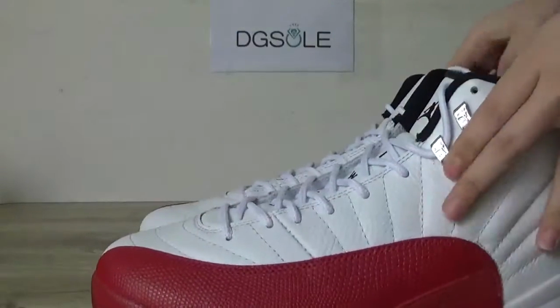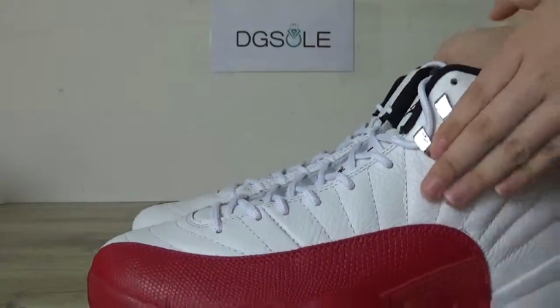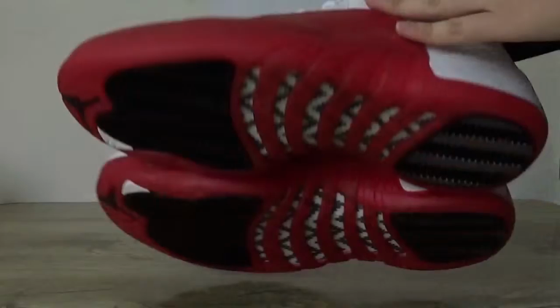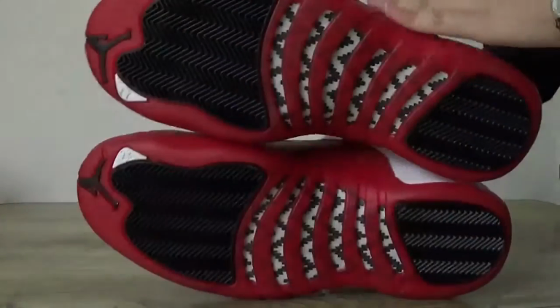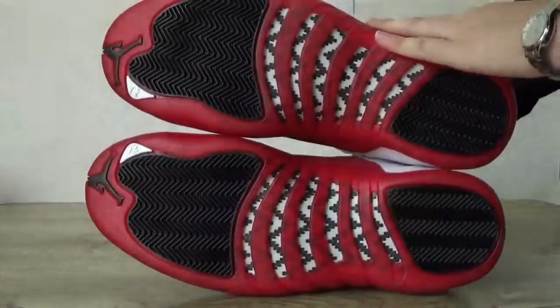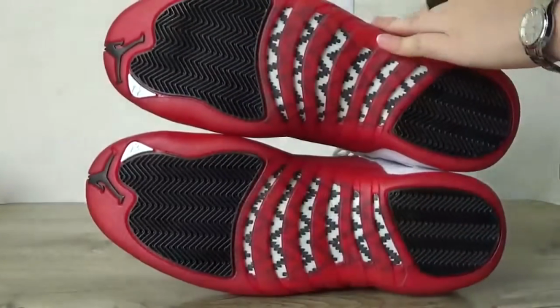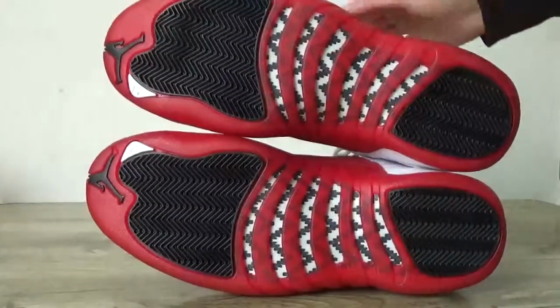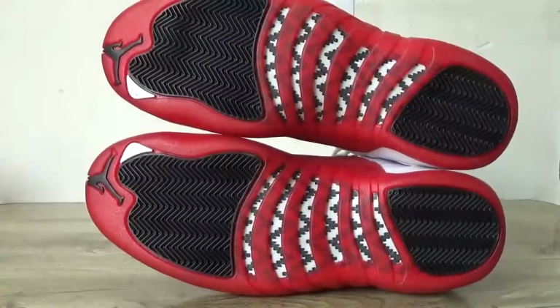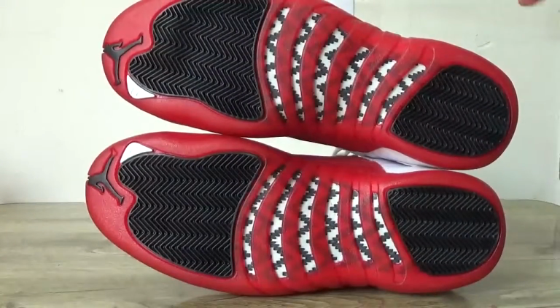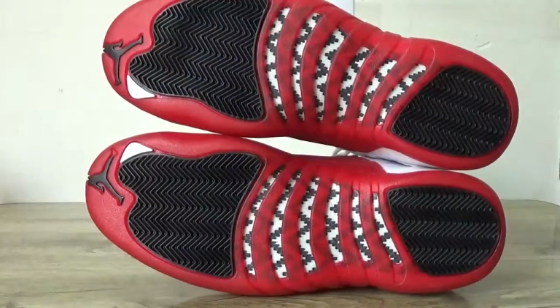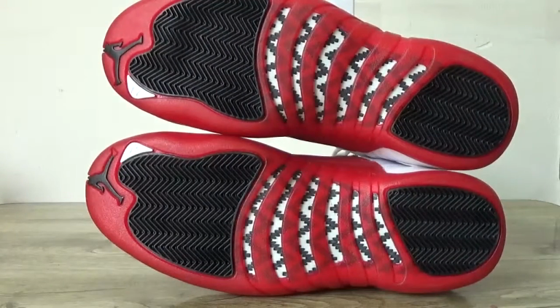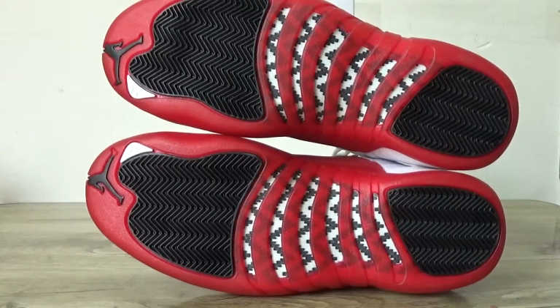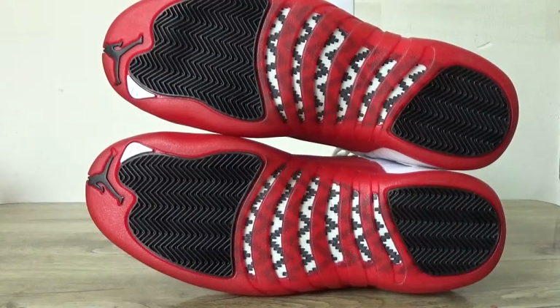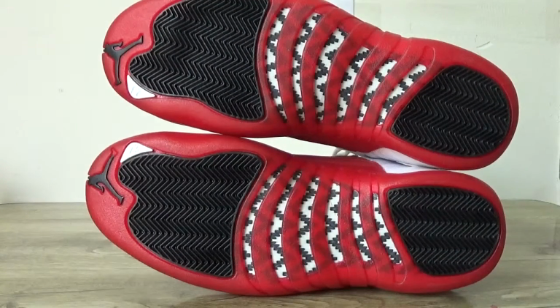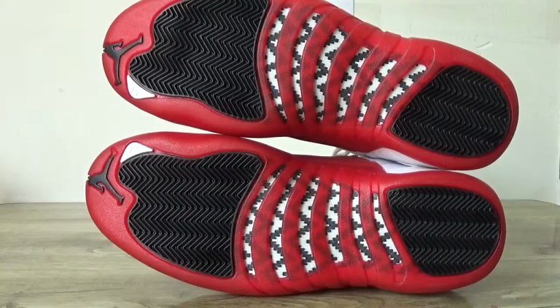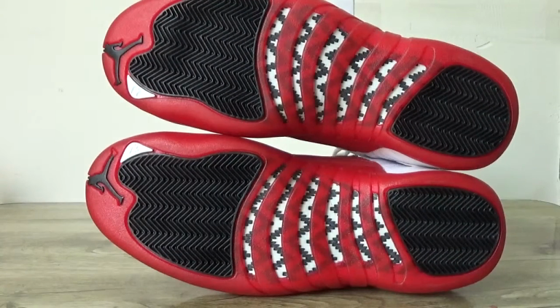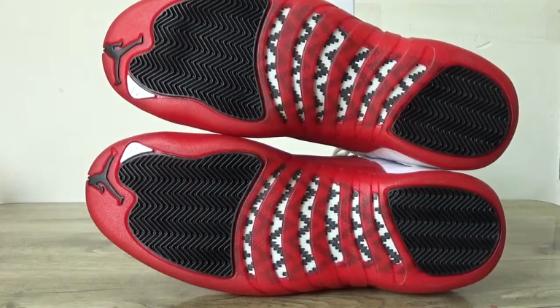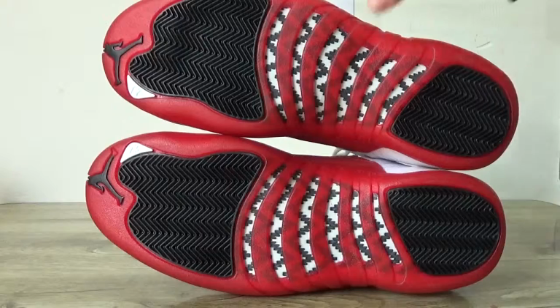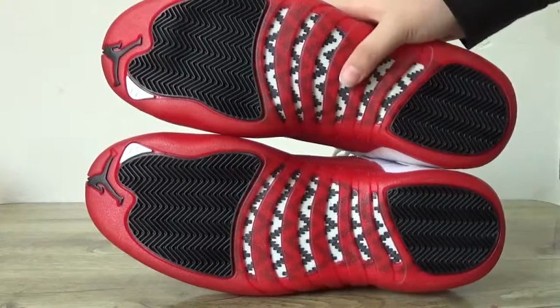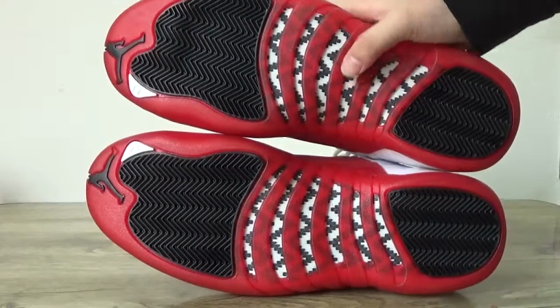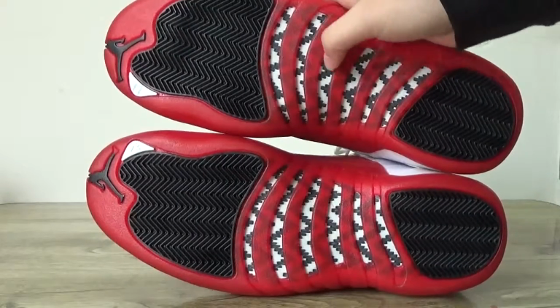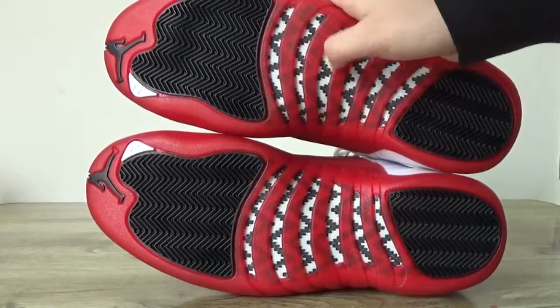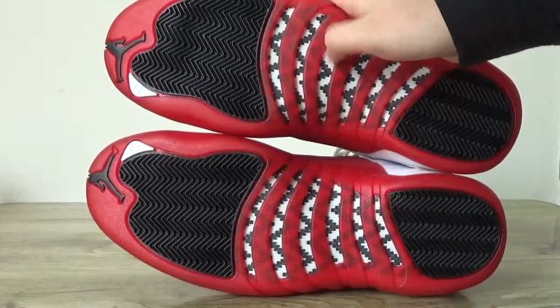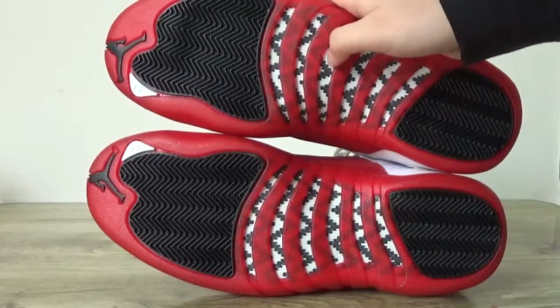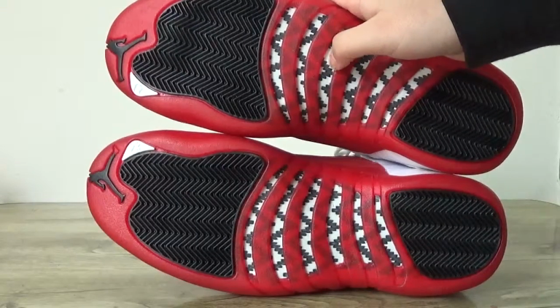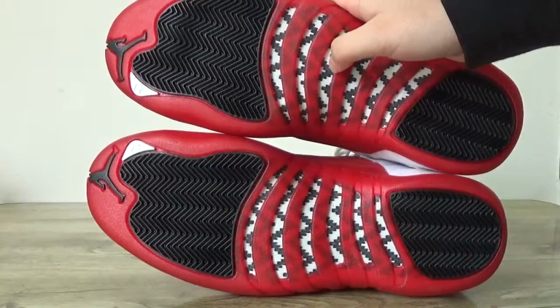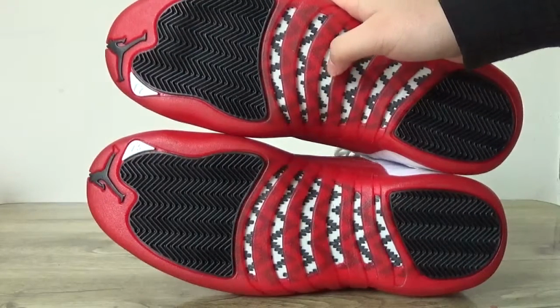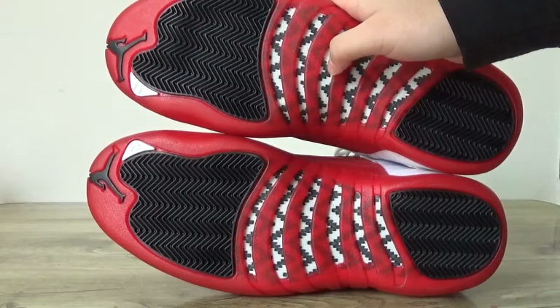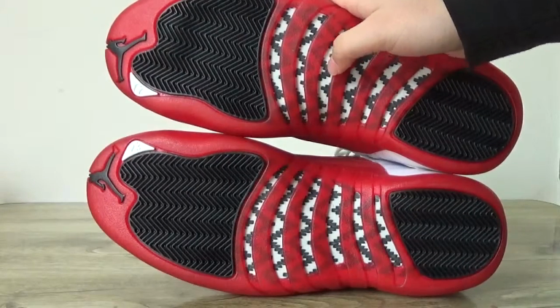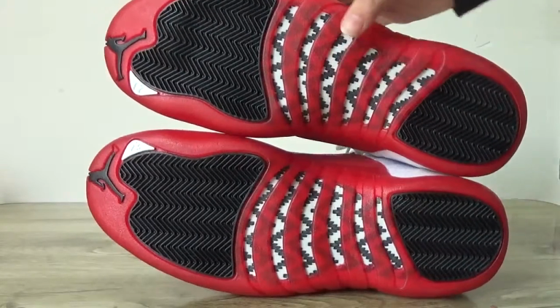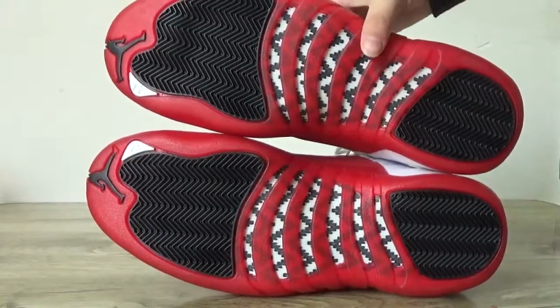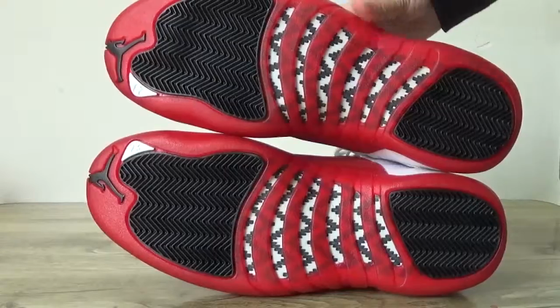The last part — I'll check the bottom here. And also you can catch the black with white carbon fiber.